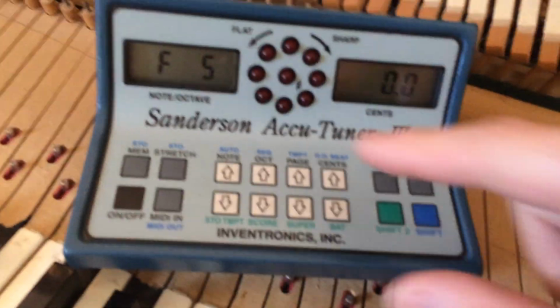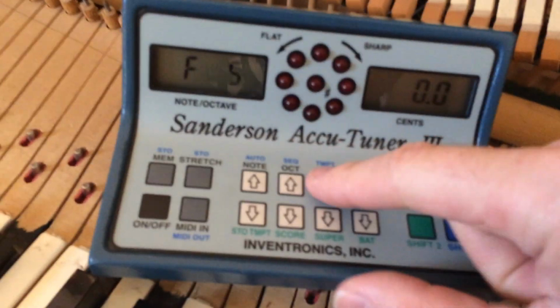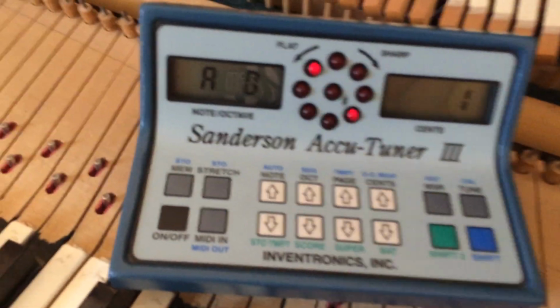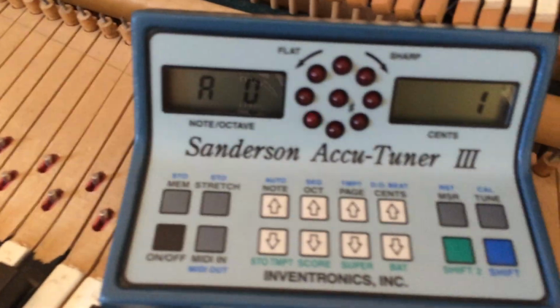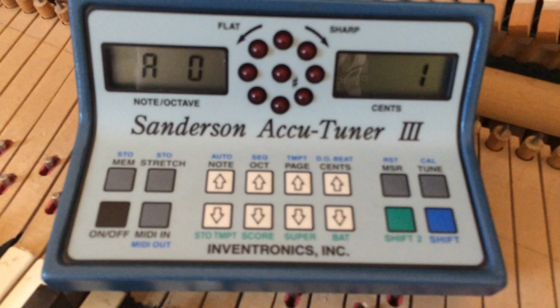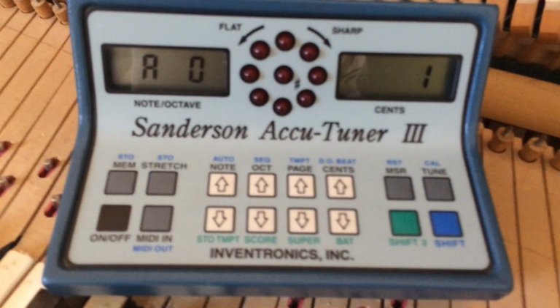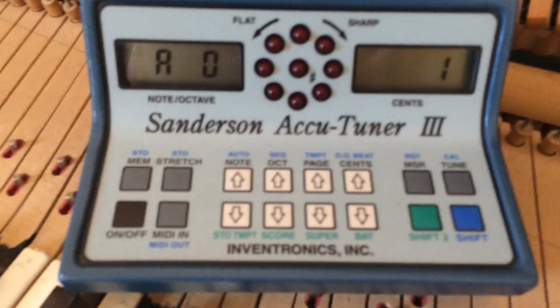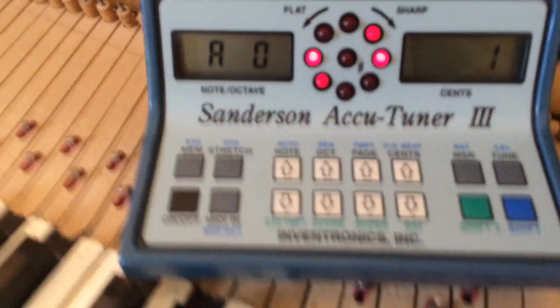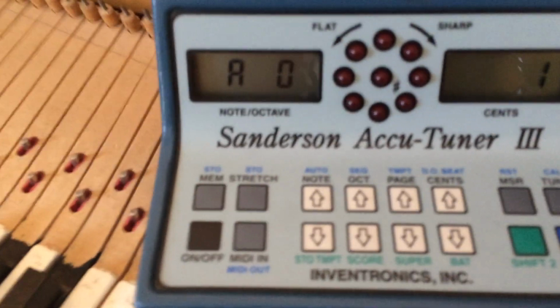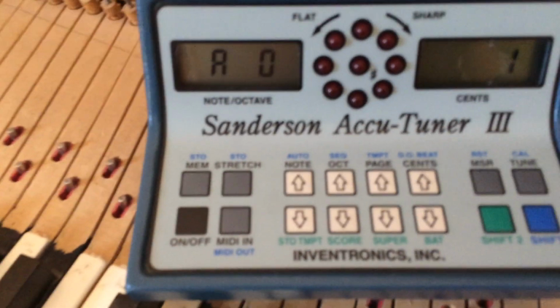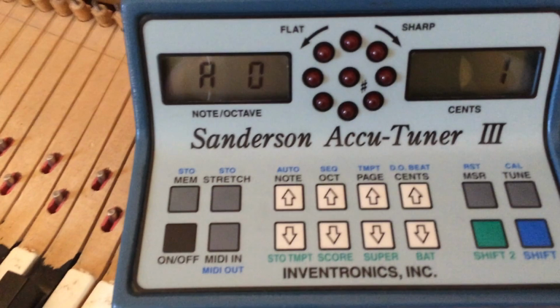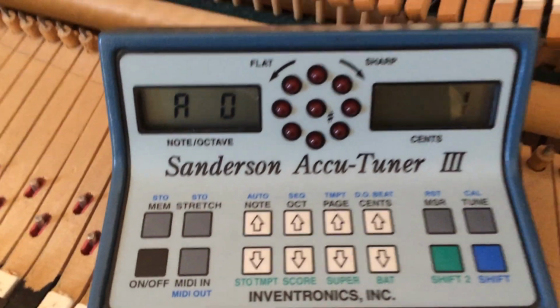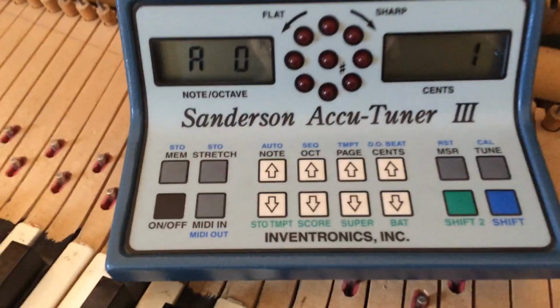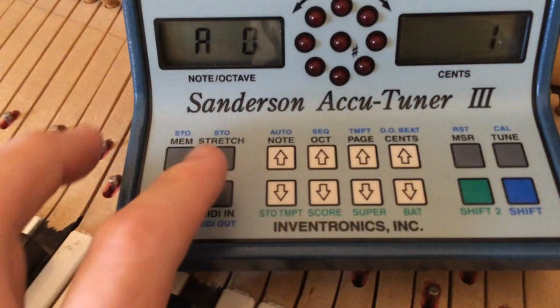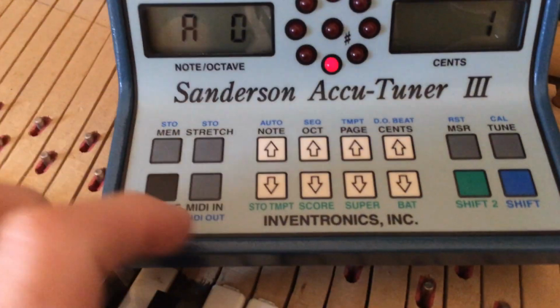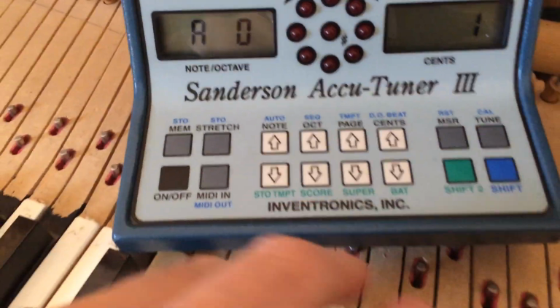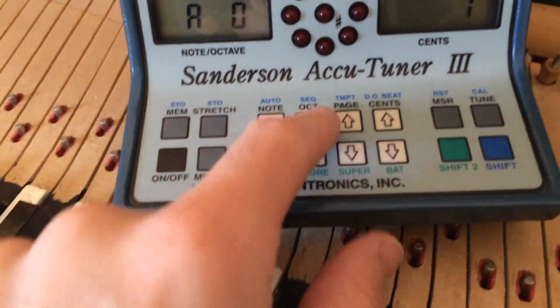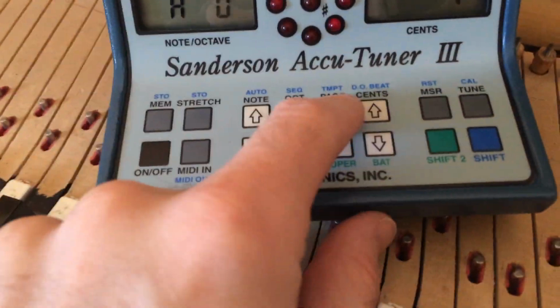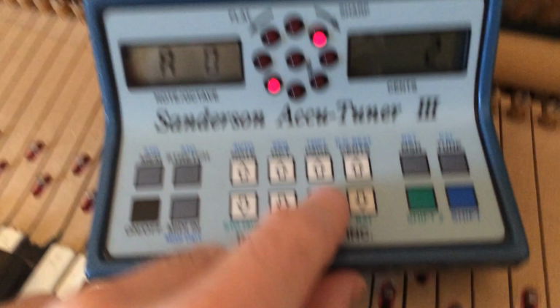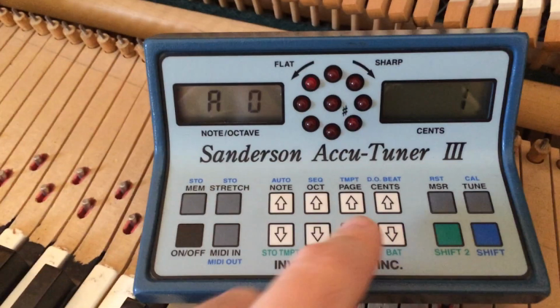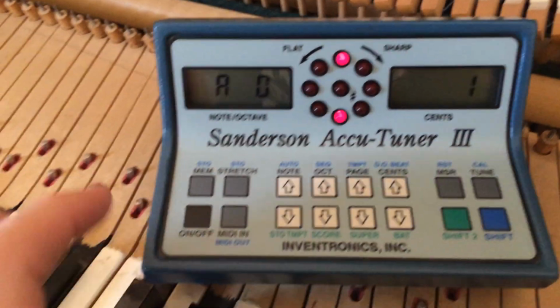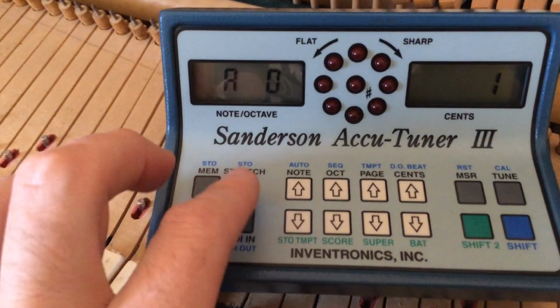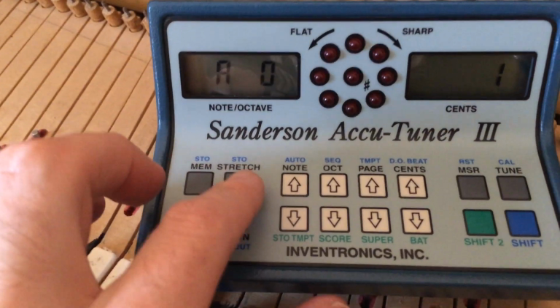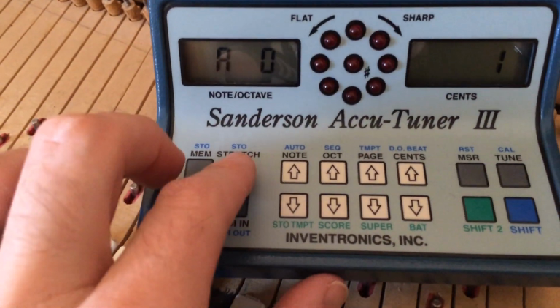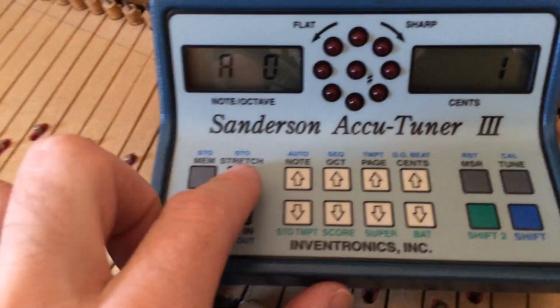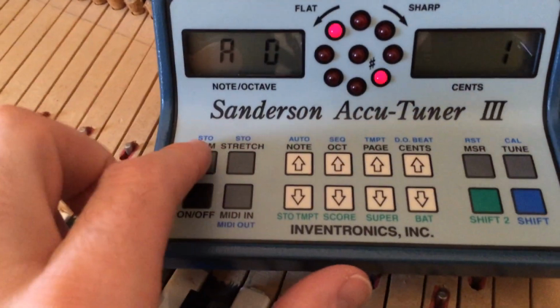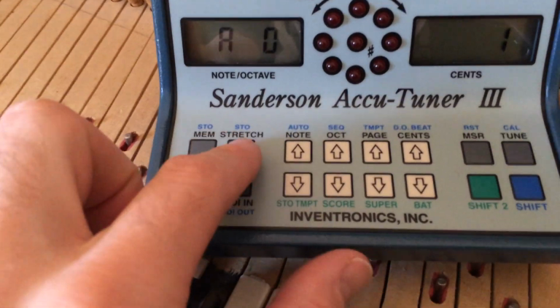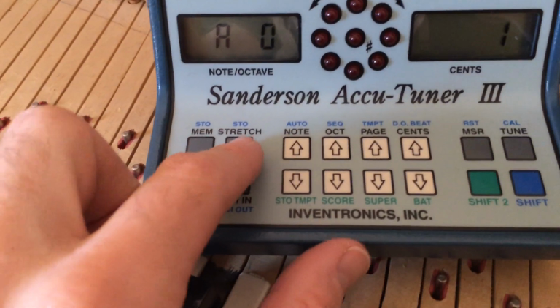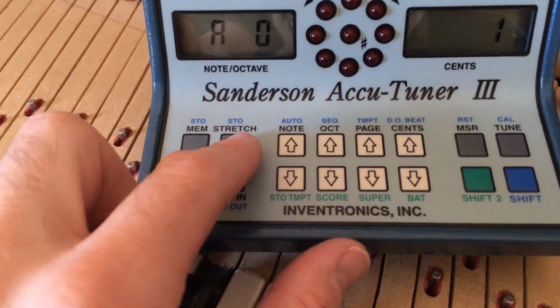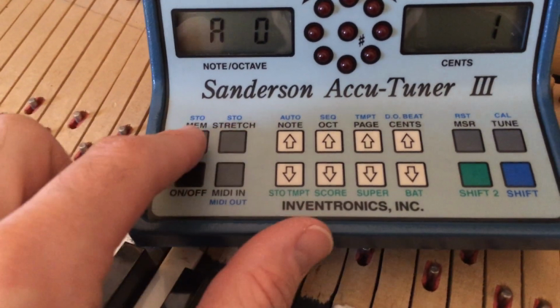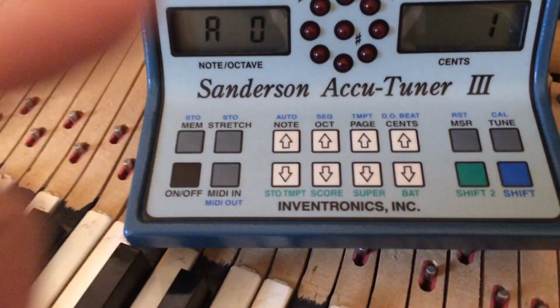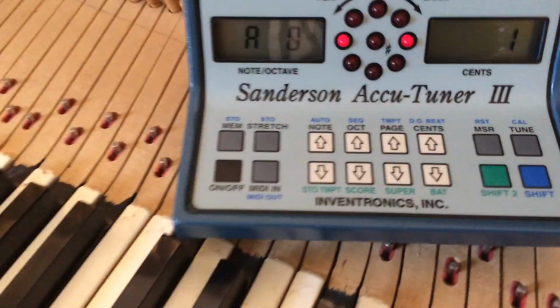Then you go up to page 1 — you're on page 1 — and then you do a rollover. I believe you go to whatever page you want, and then you go stretch, going from stow stretch to stow man.